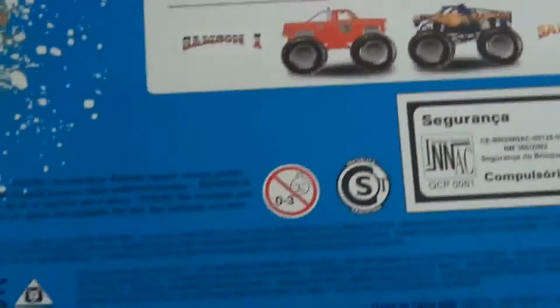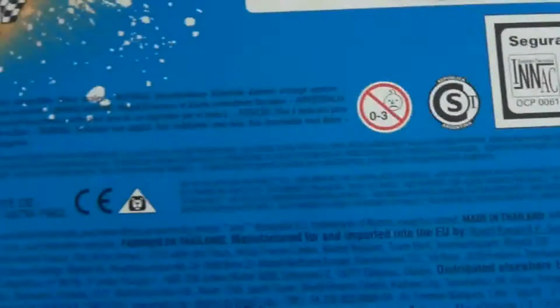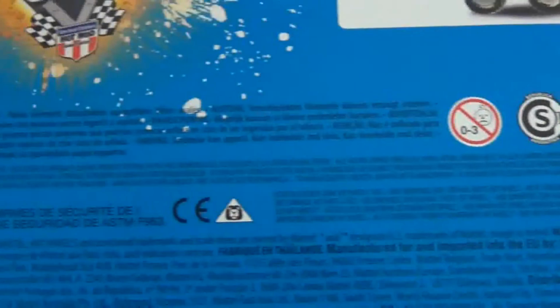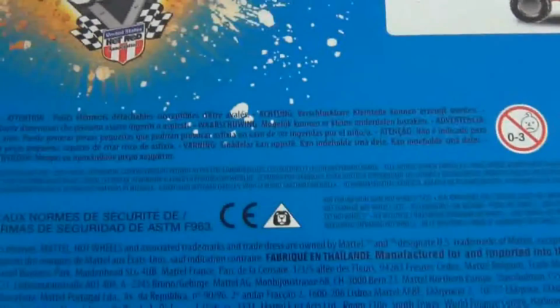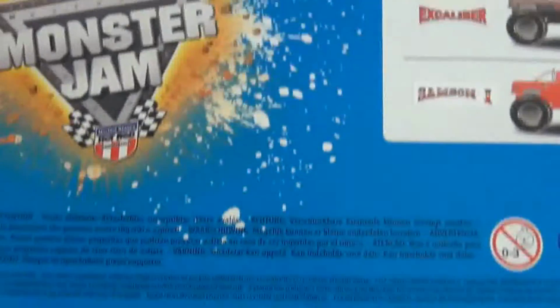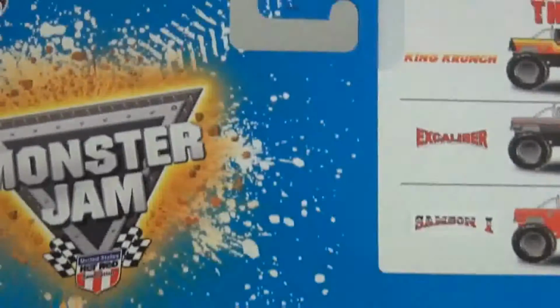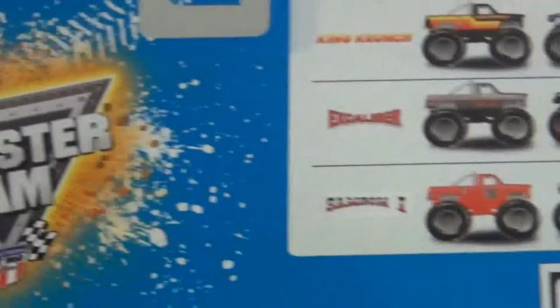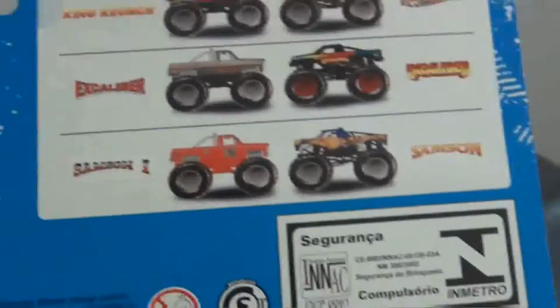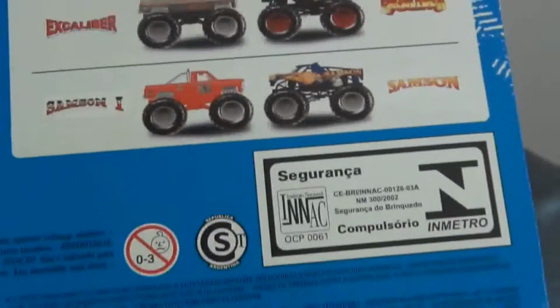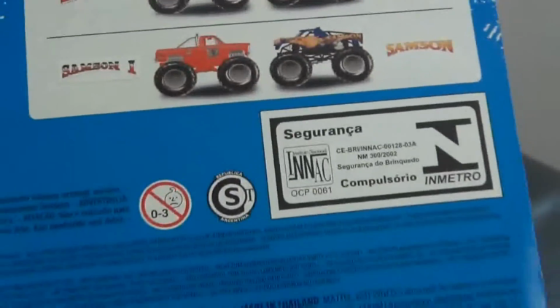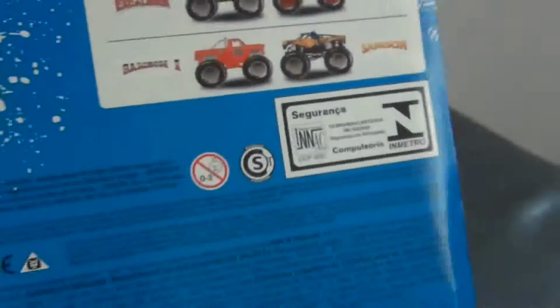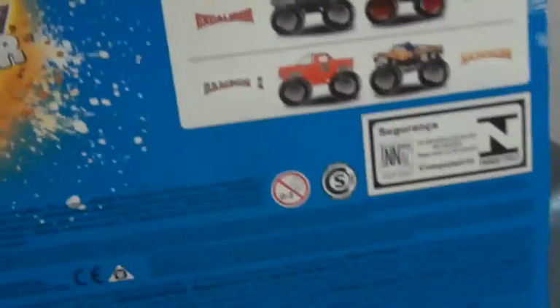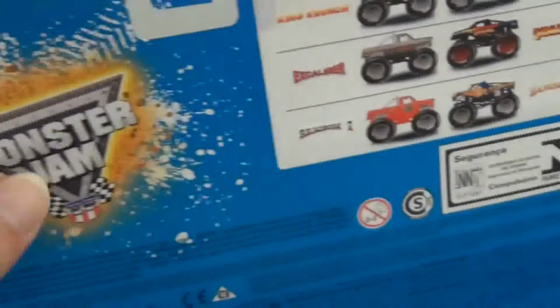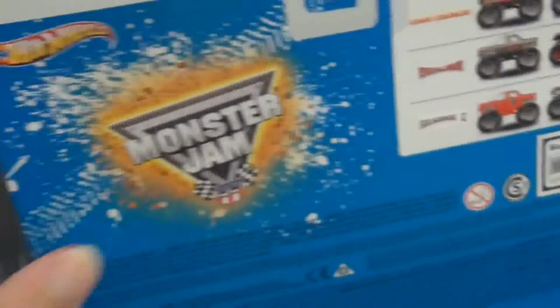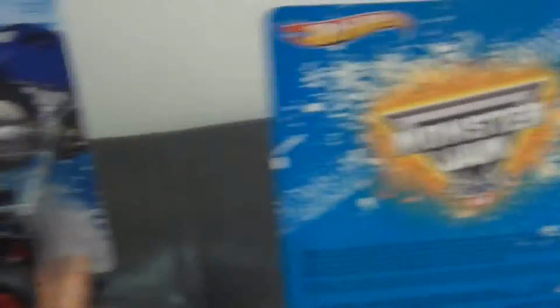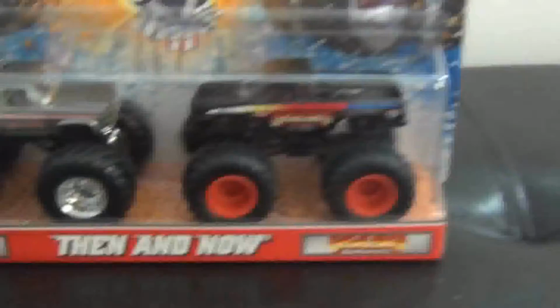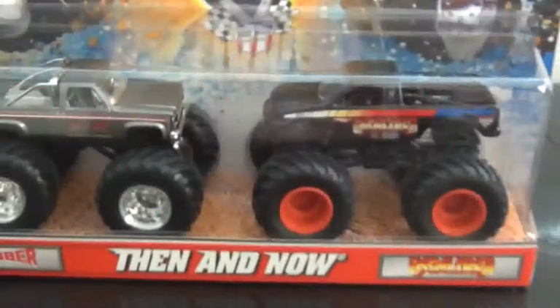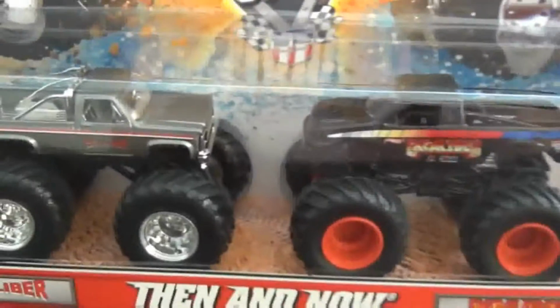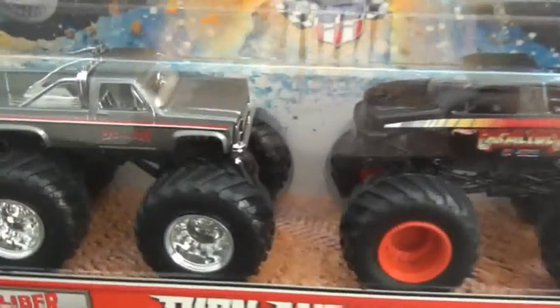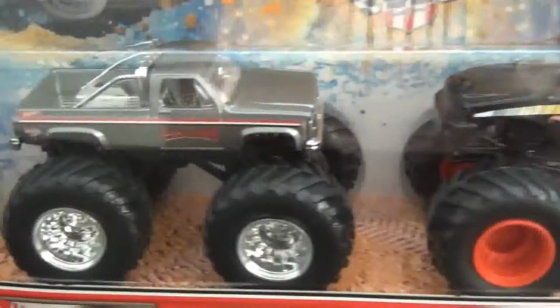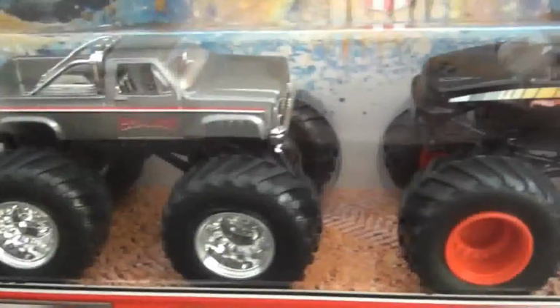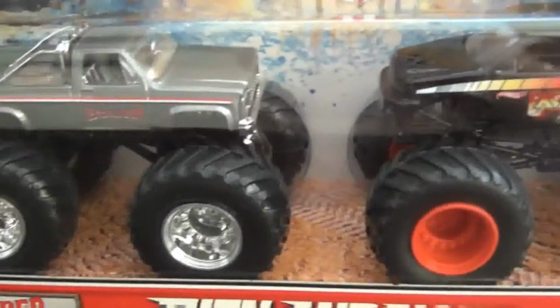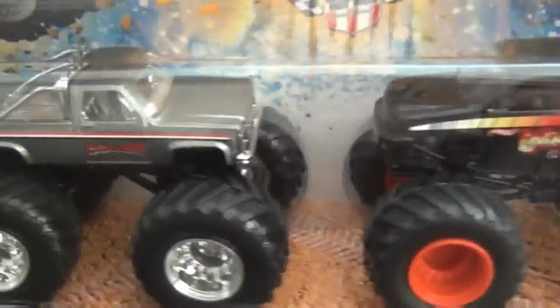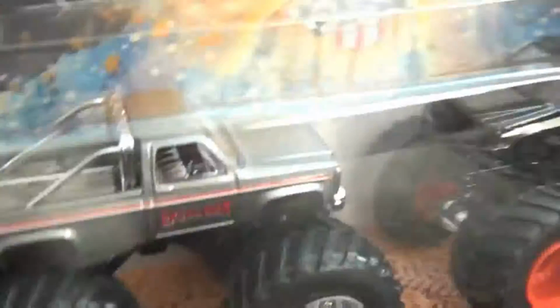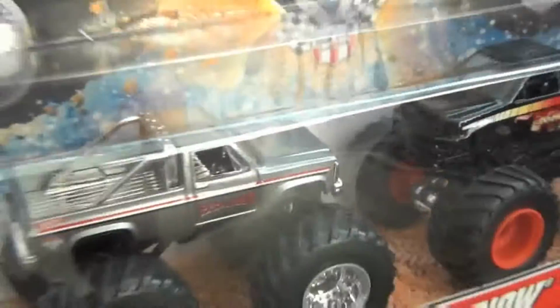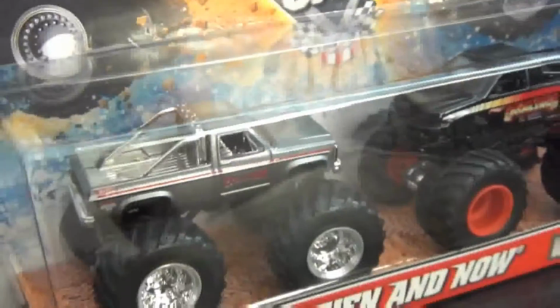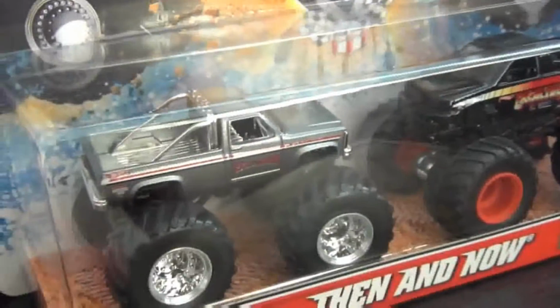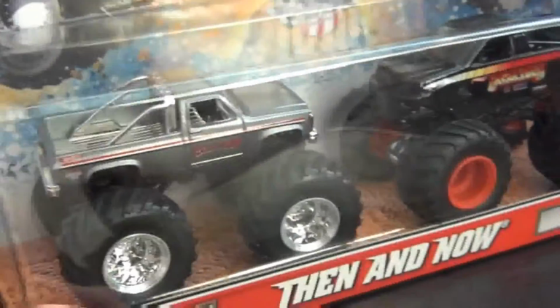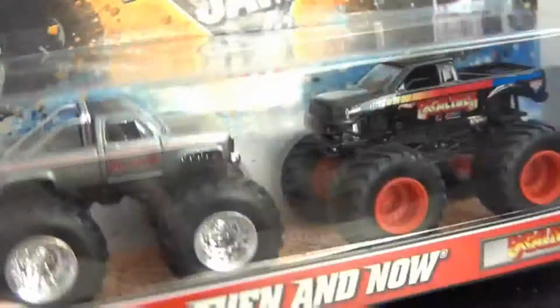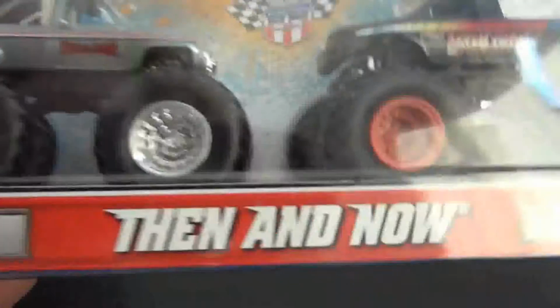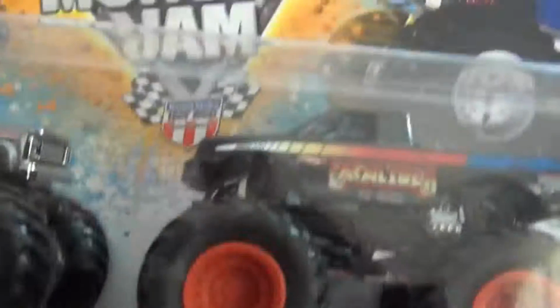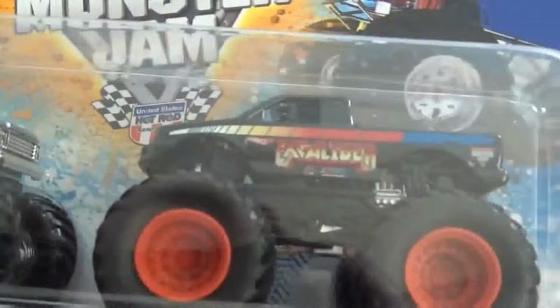There's only 3 out right now, but there are a few more I know about. Virginia Giant's going to be coming out, and I think Black Stallion — I'm excited about that.